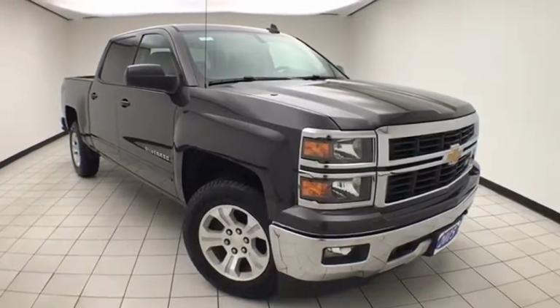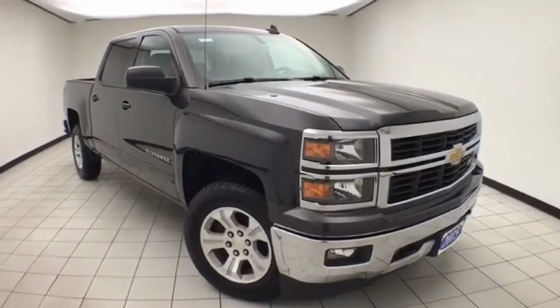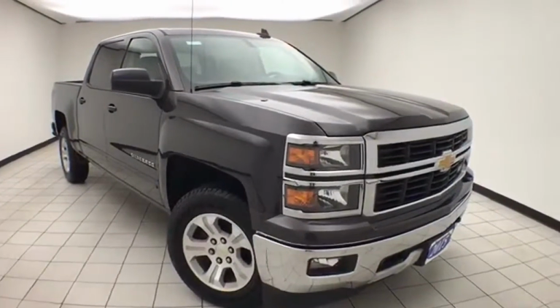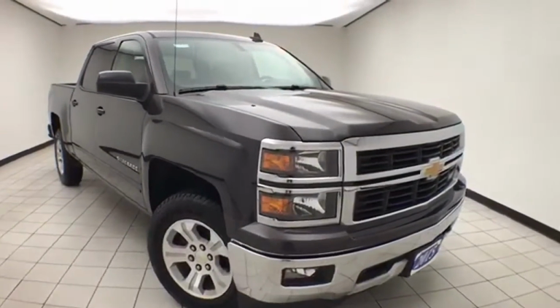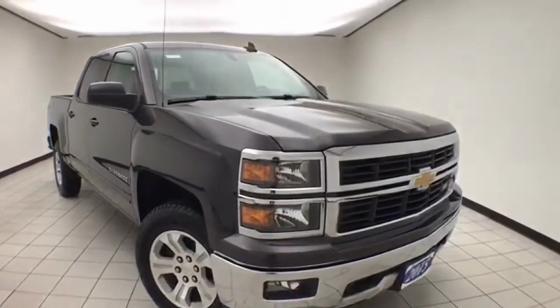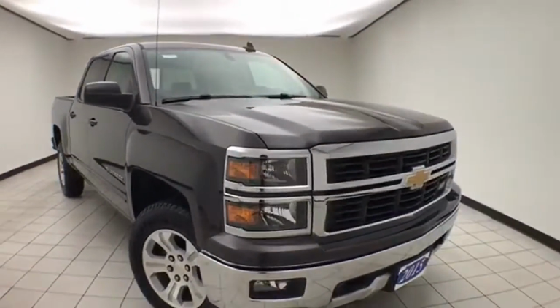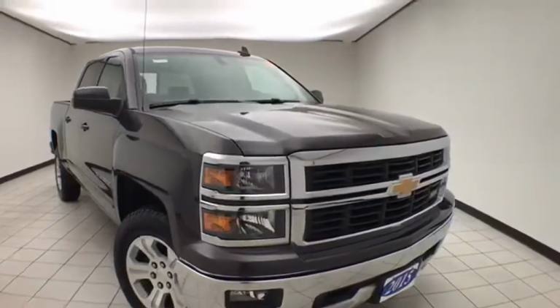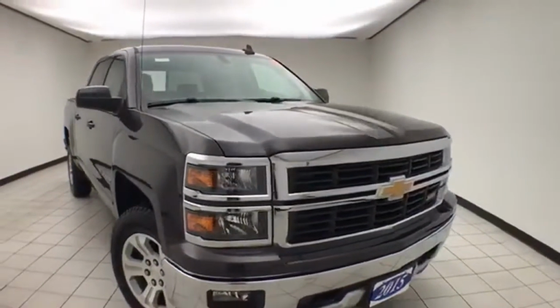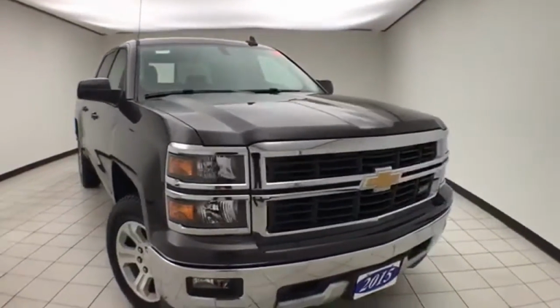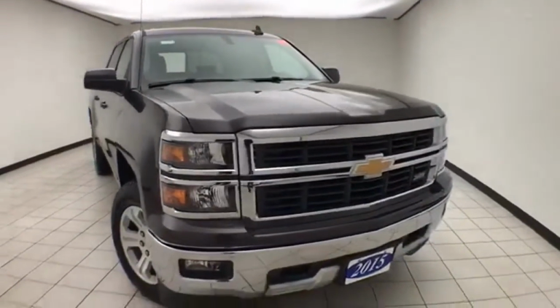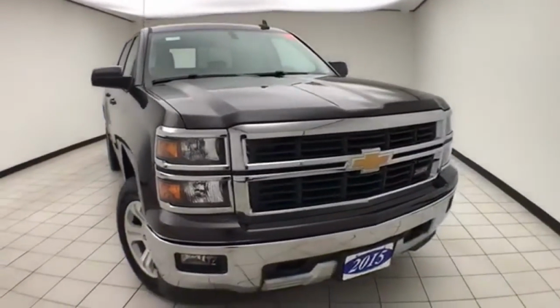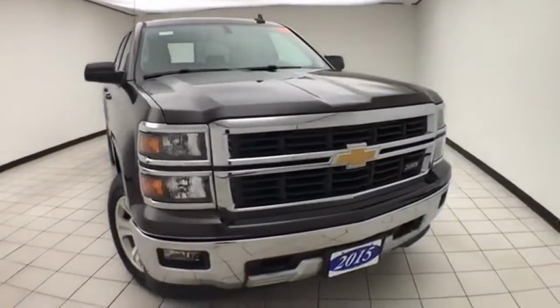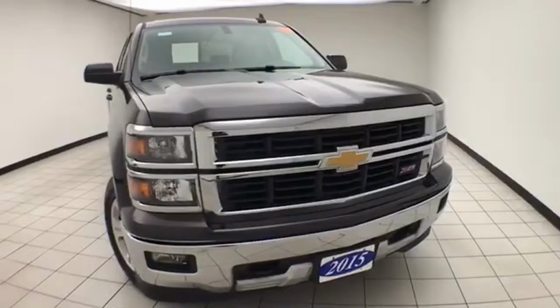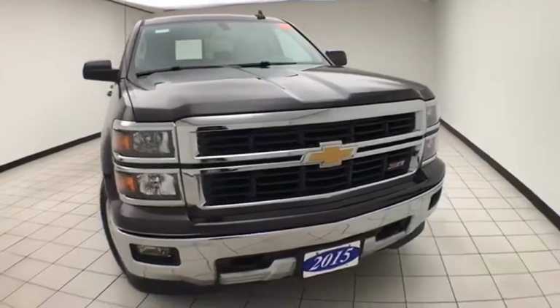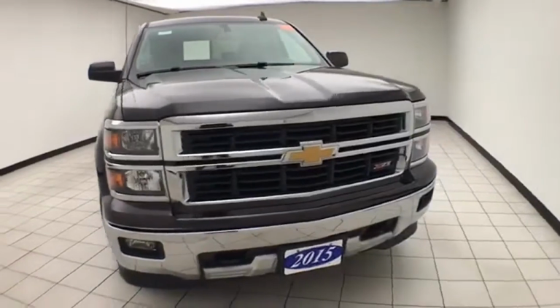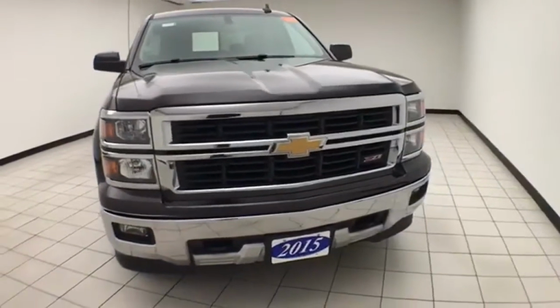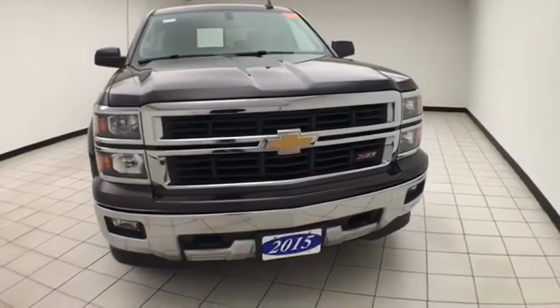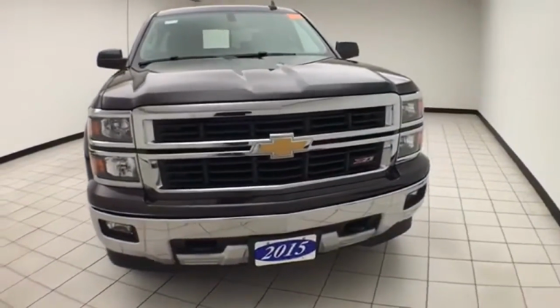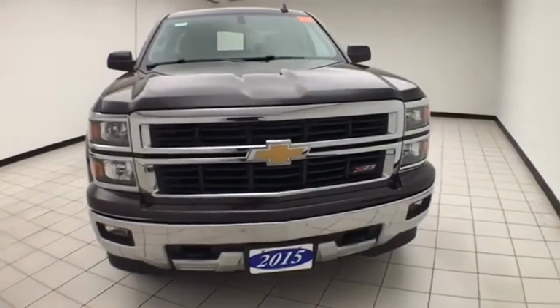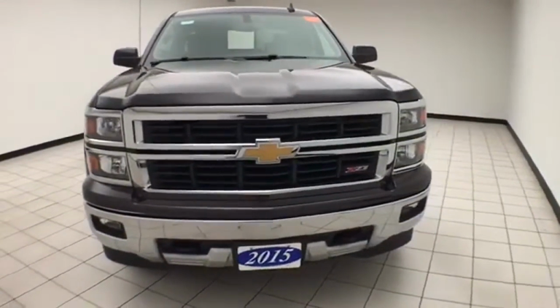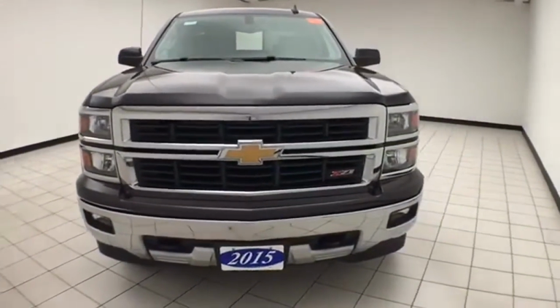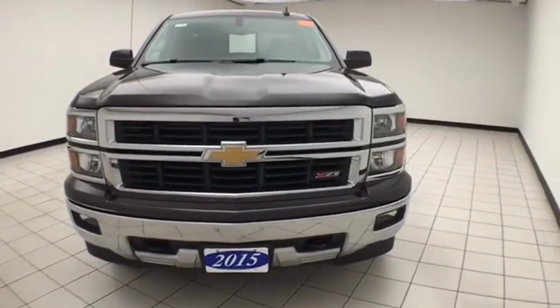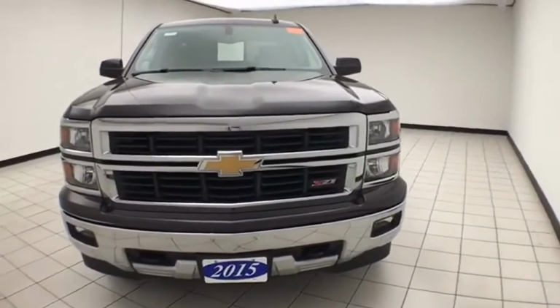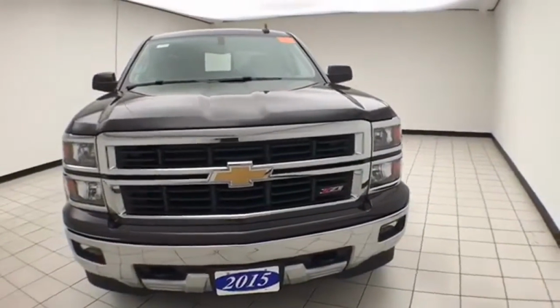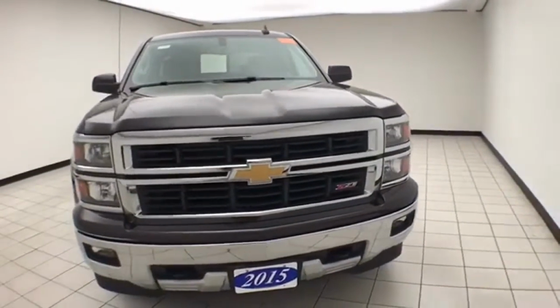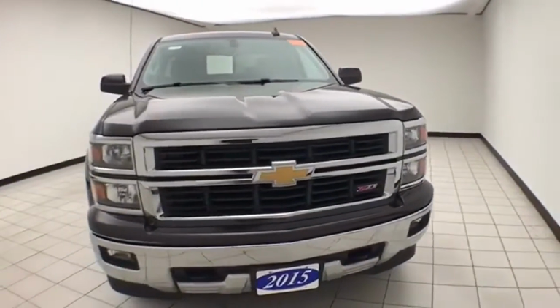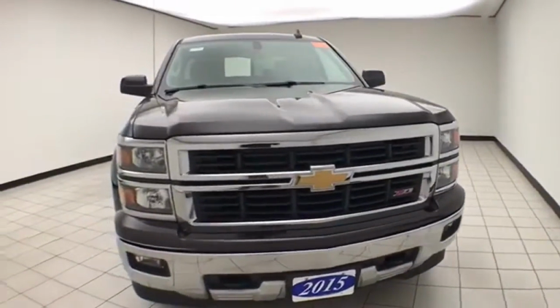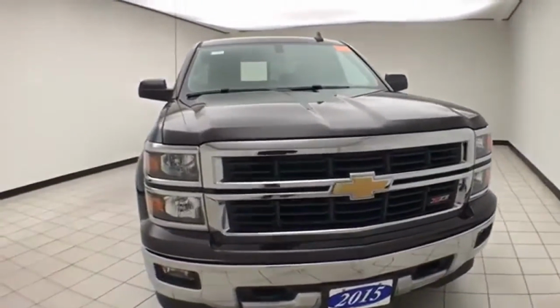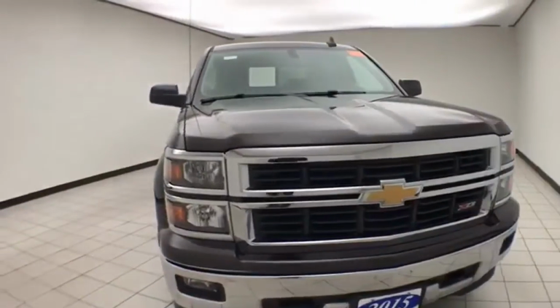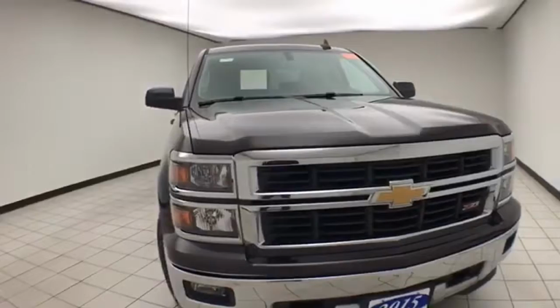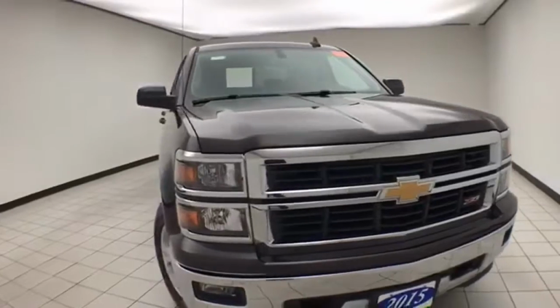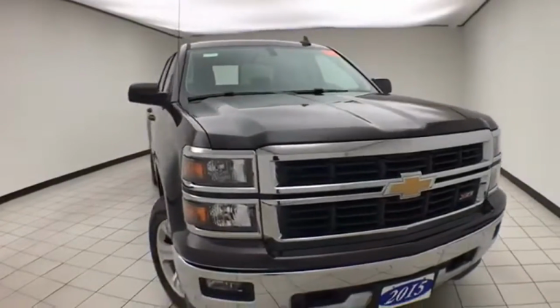Welcome to Cheboygan Chevrolet Chrysler Center. Today's special is the 2015 Chevy Silverado LT Crew Cab 4-Wheel Drive. Stack number Z8820A.